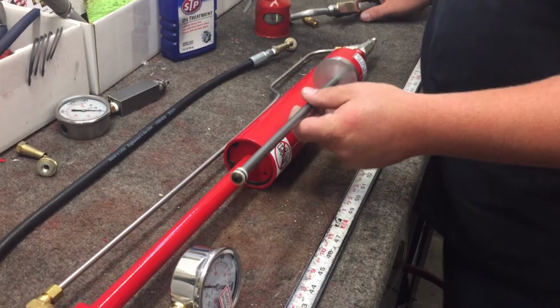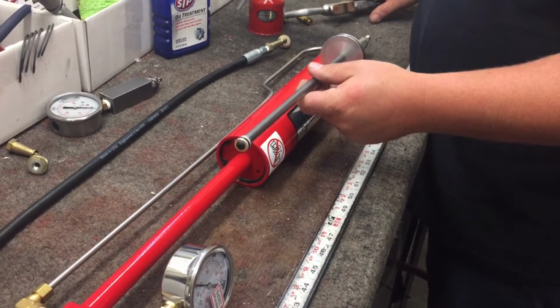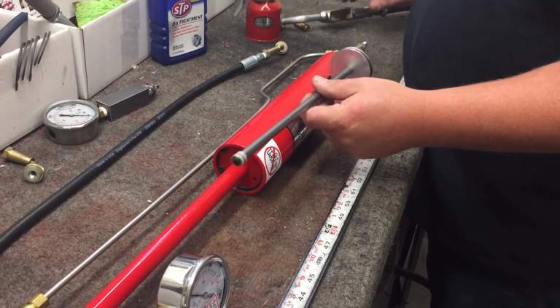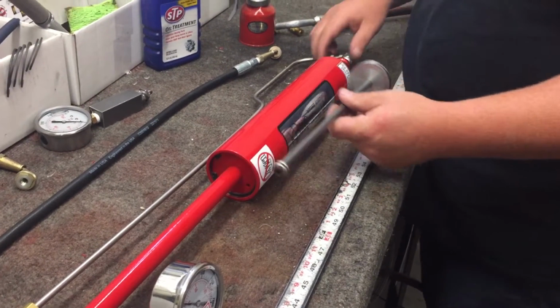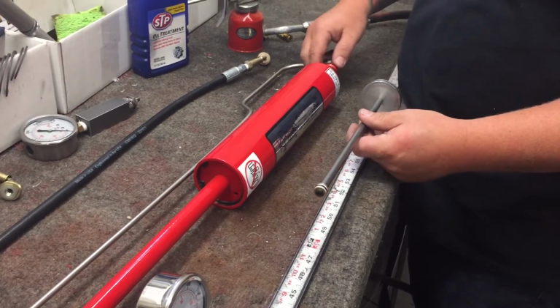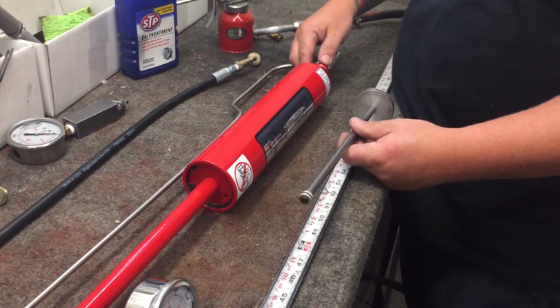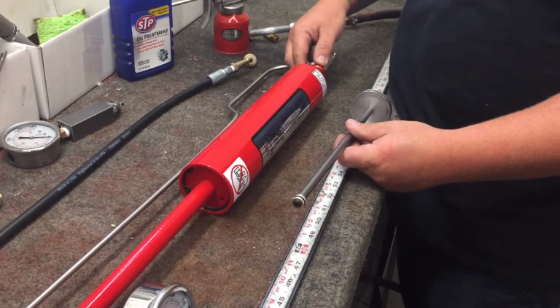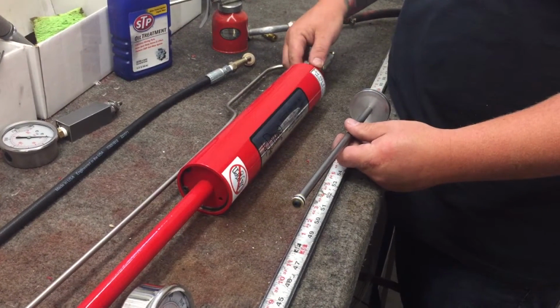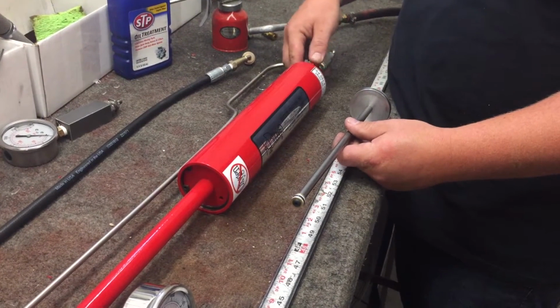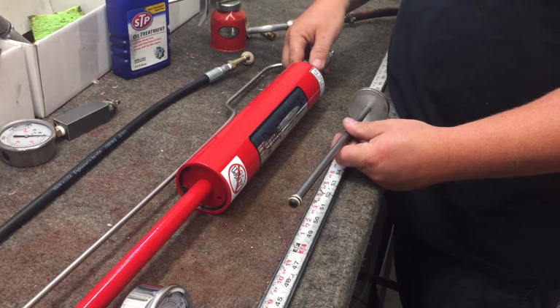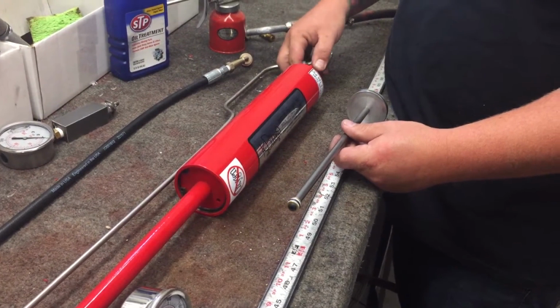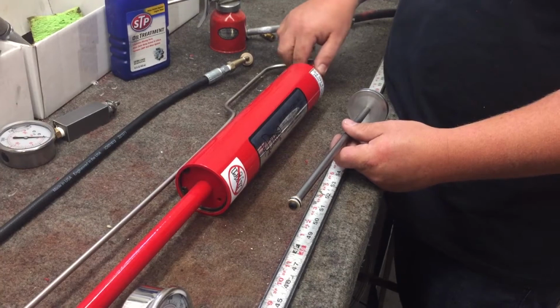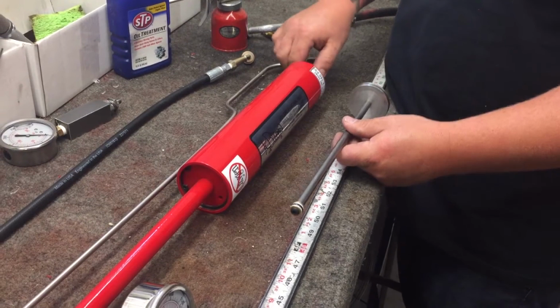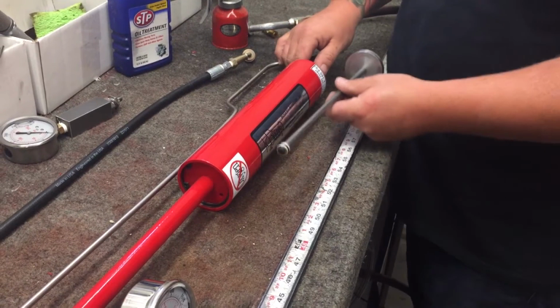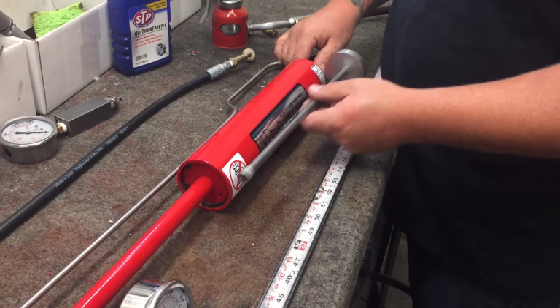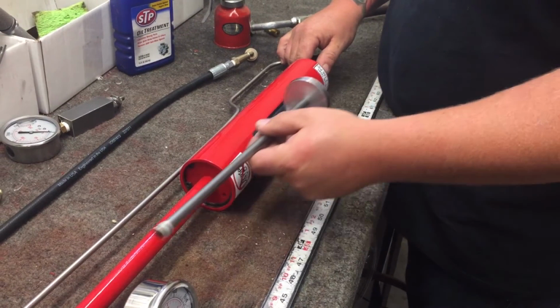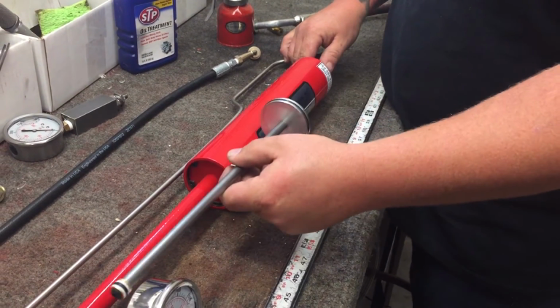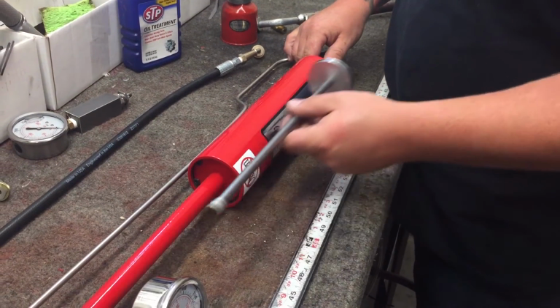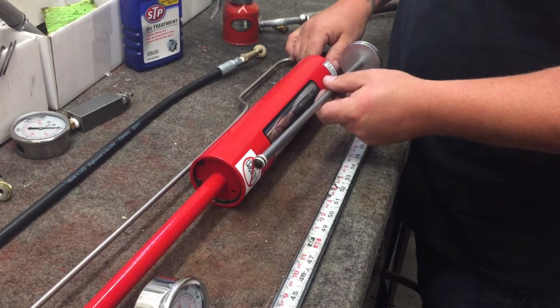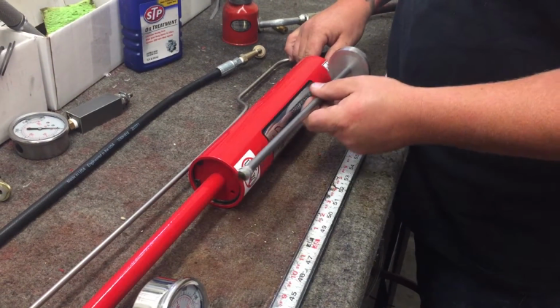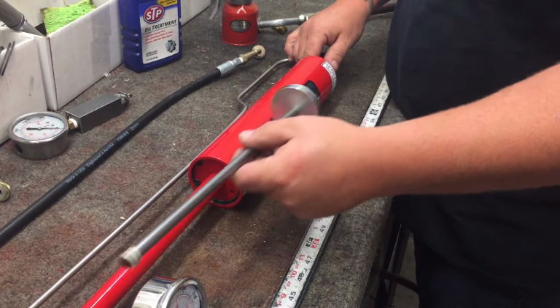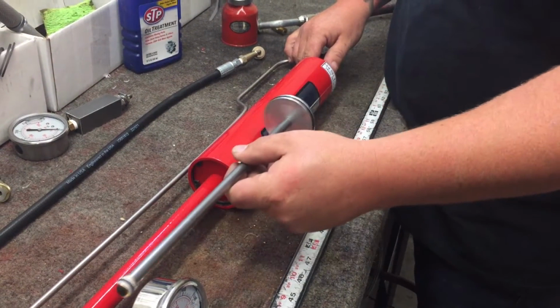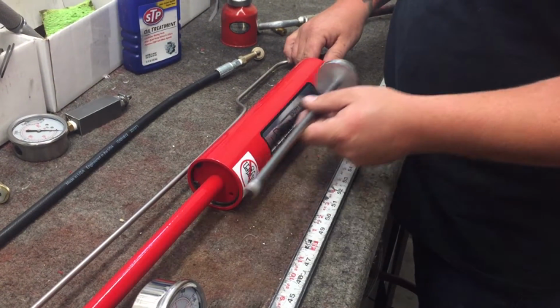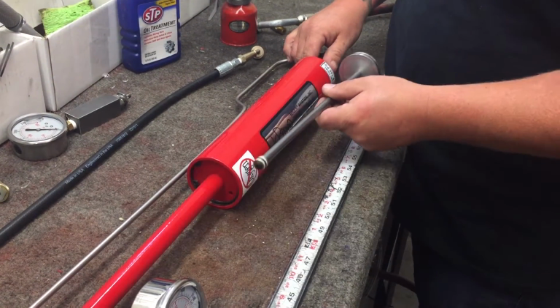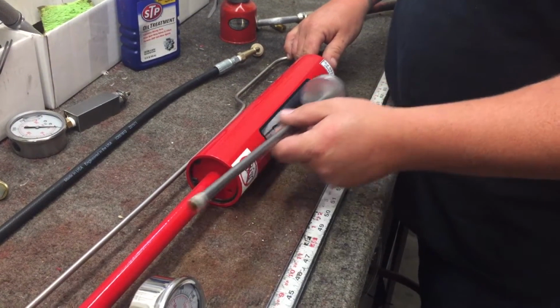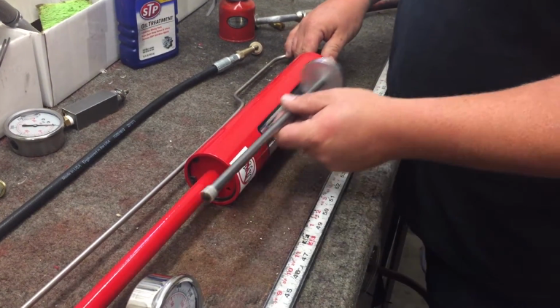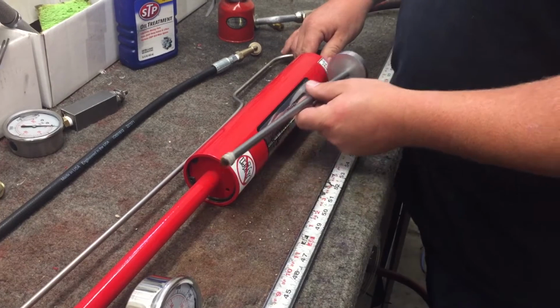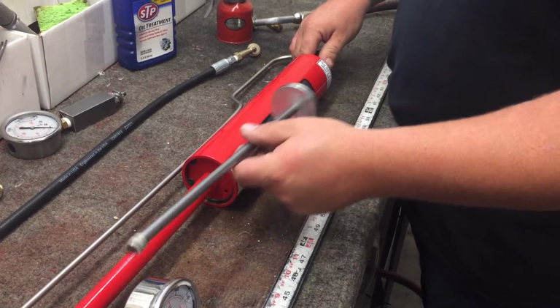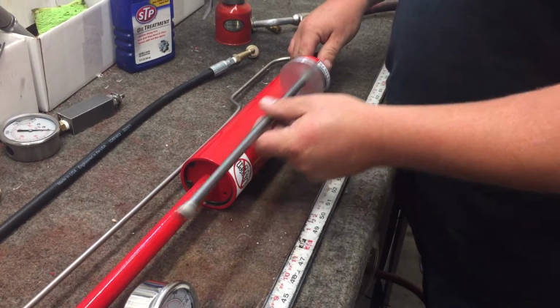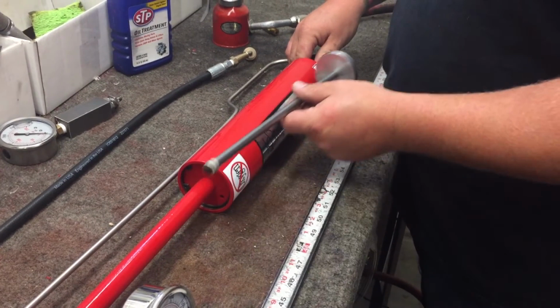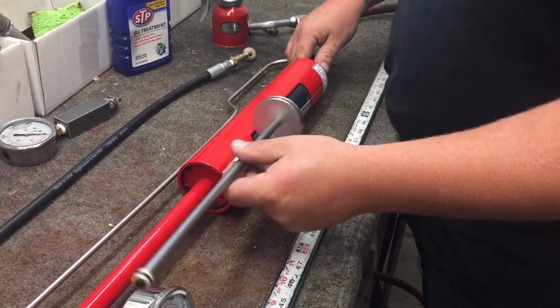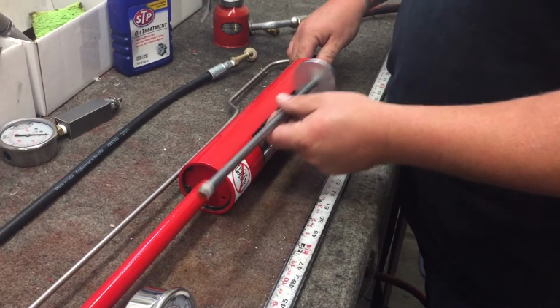As I cycle this slide valve back and forth, the piston should be going back and forth inside. You can definitely hear it when it's moving back and forth.